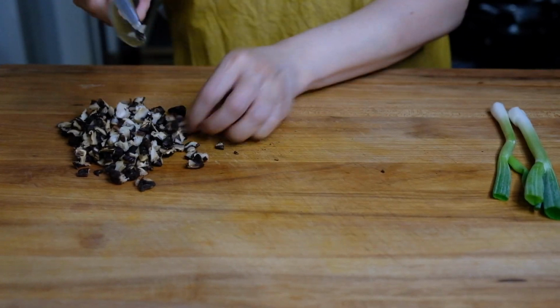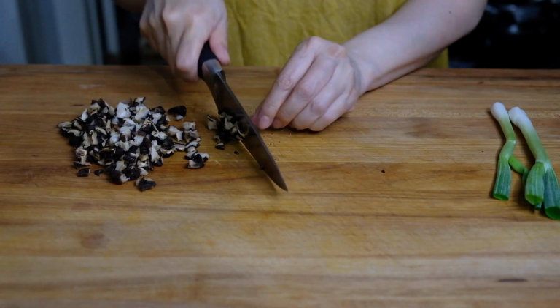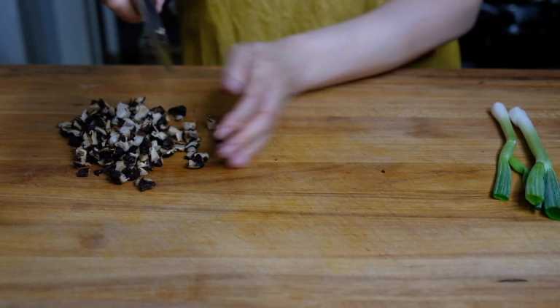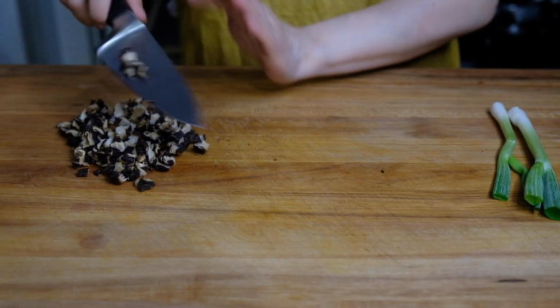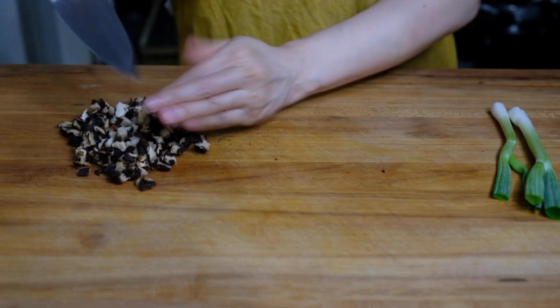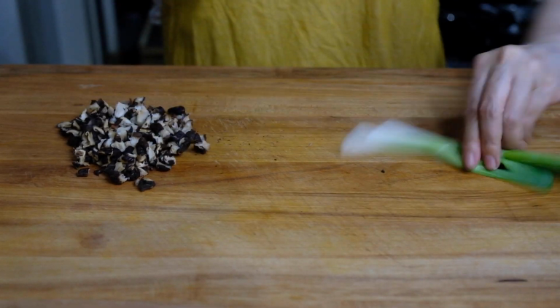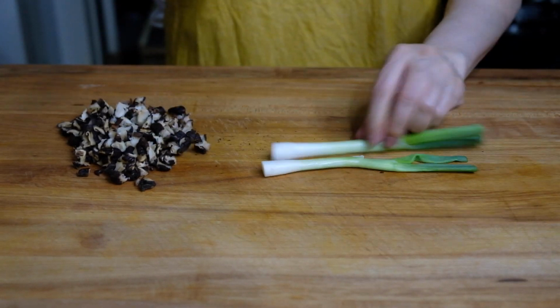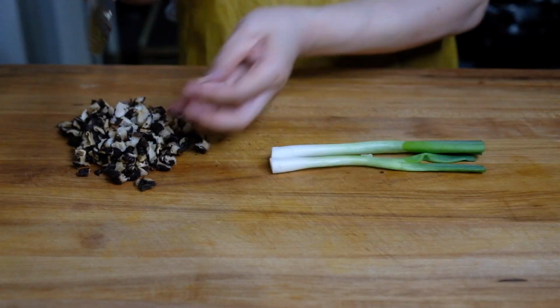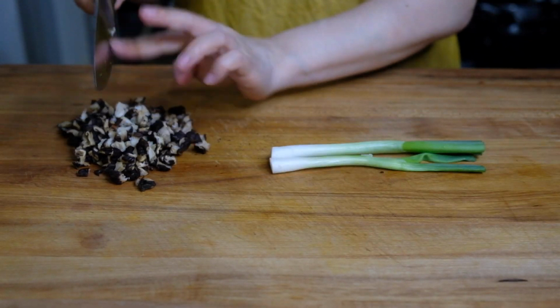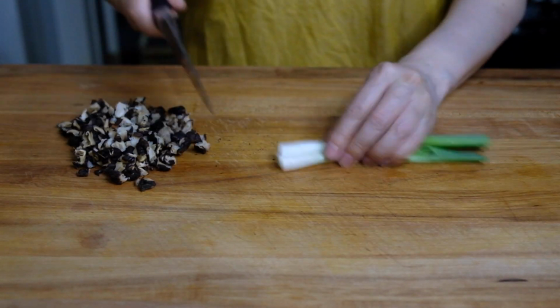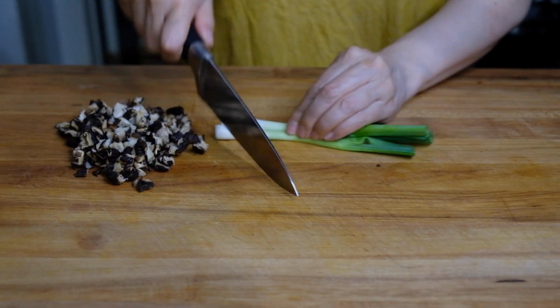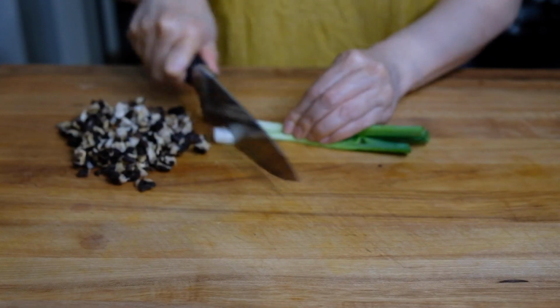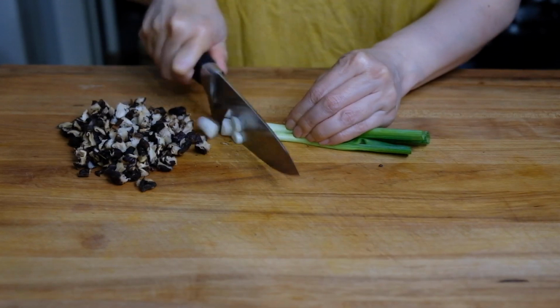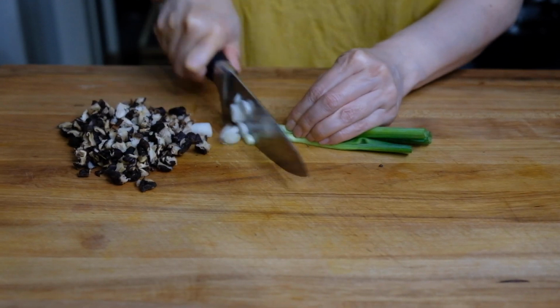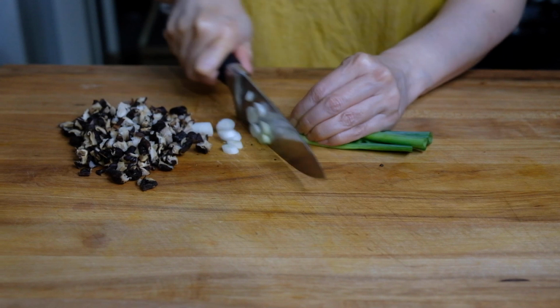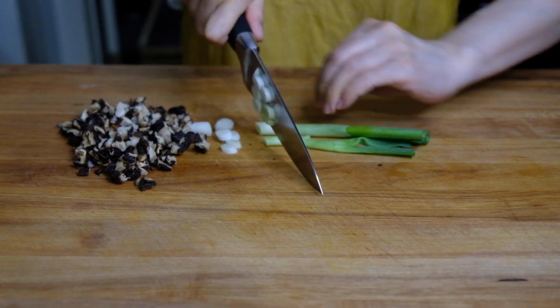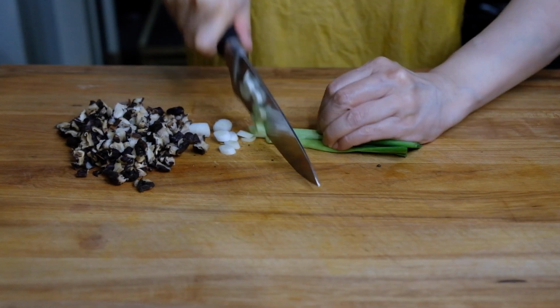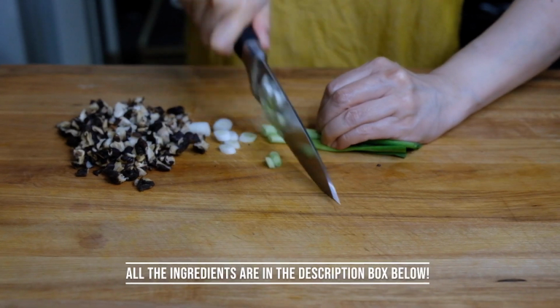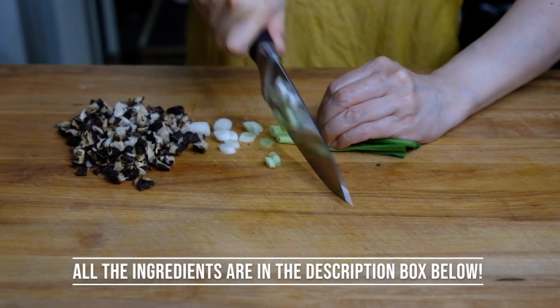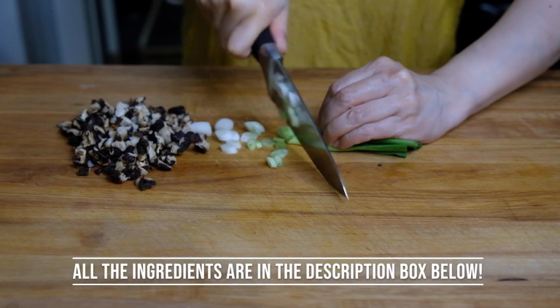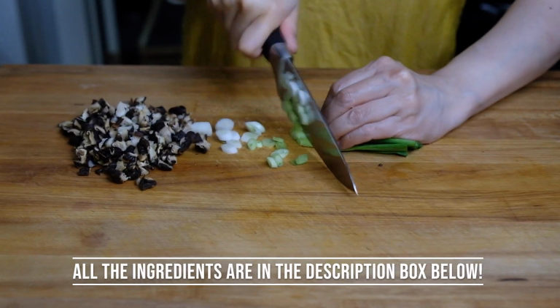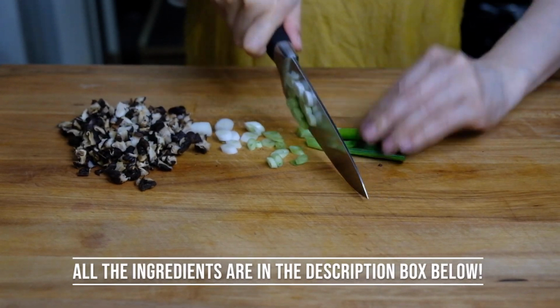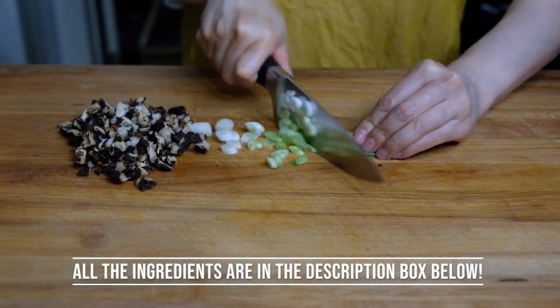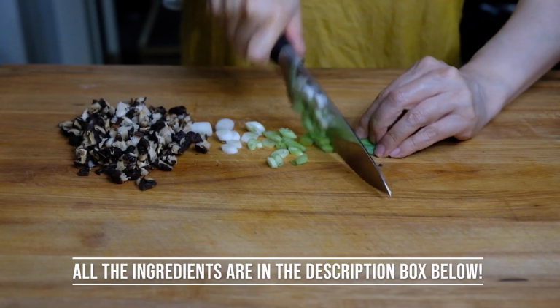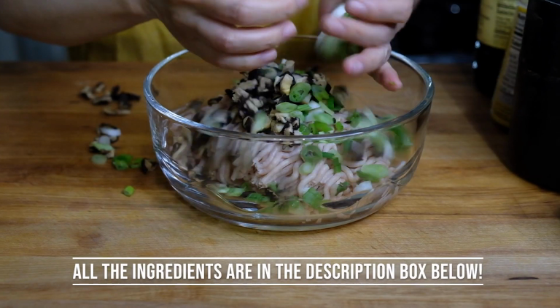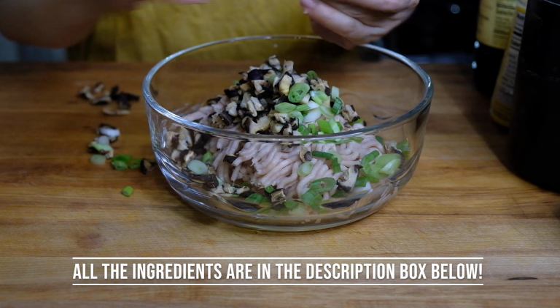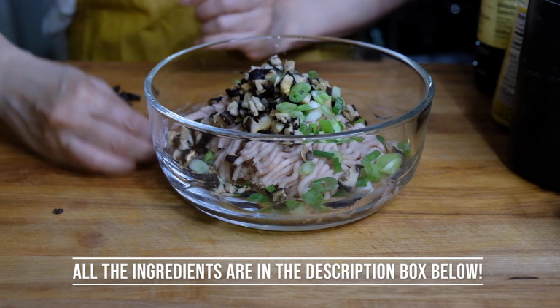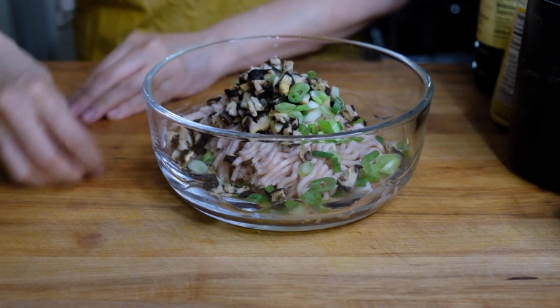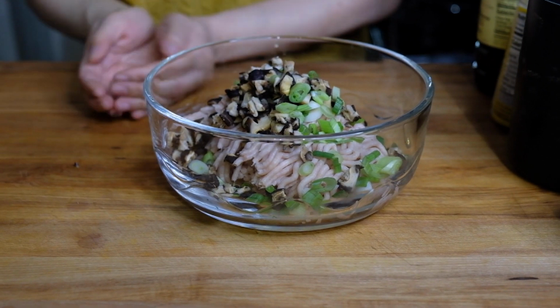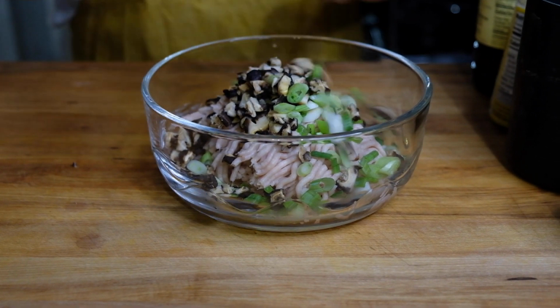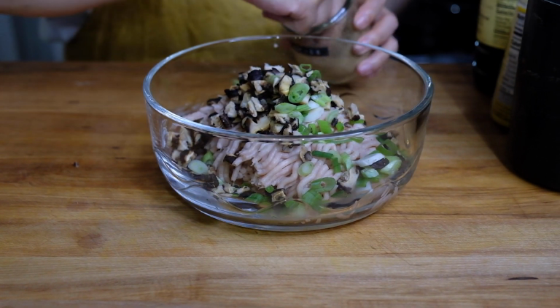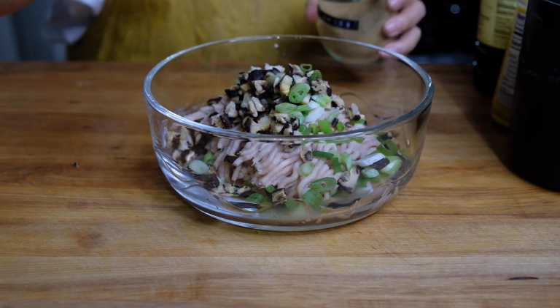Along with our mushrooms, we need to chop up two scallions, giving these a nice chop. Now we can add this to one pound of ground chicken.